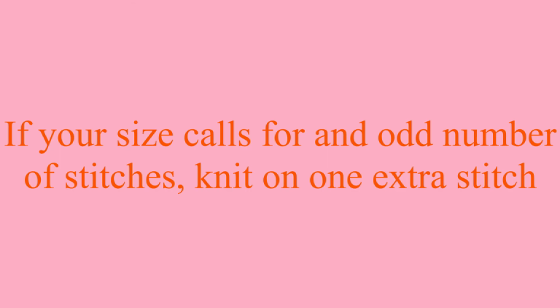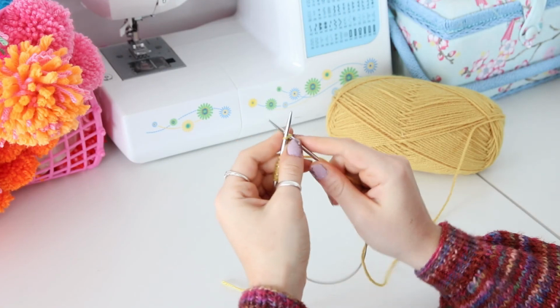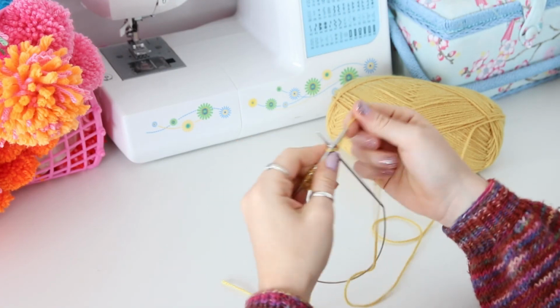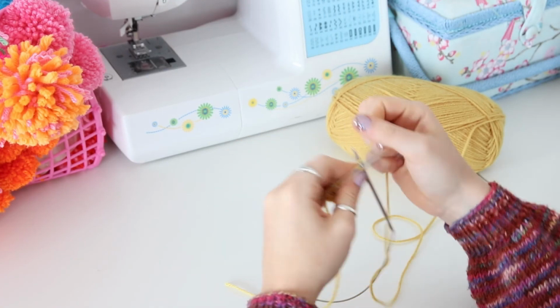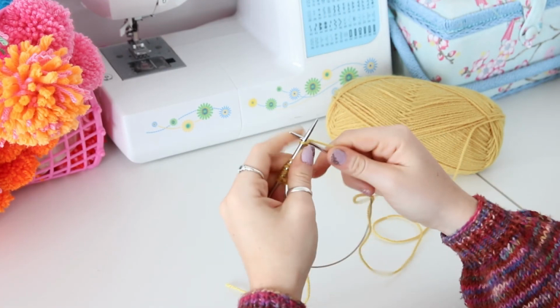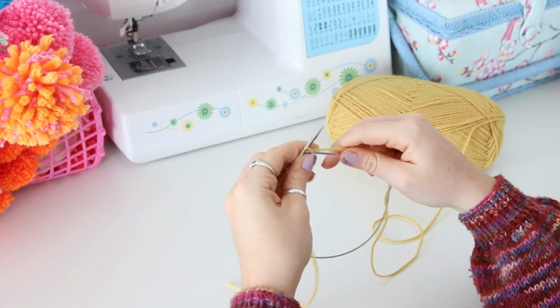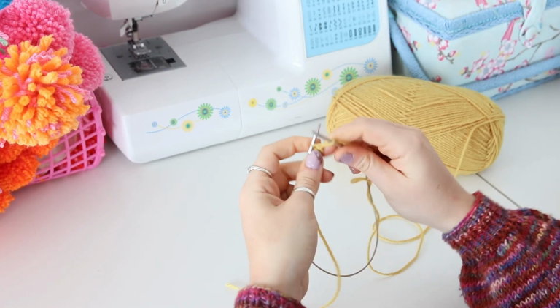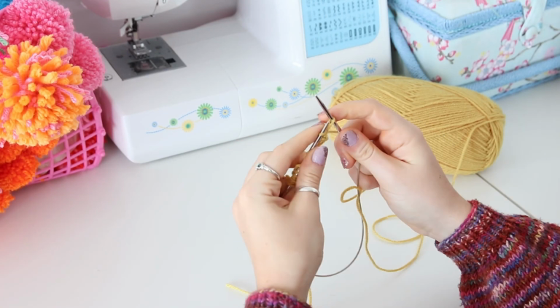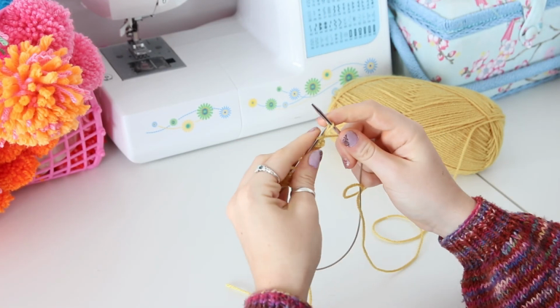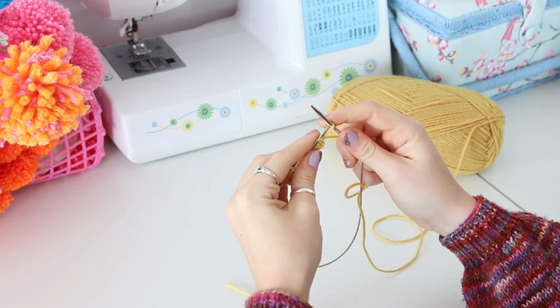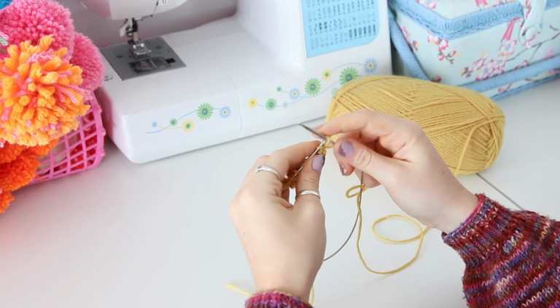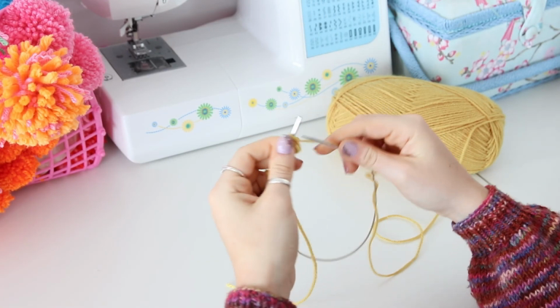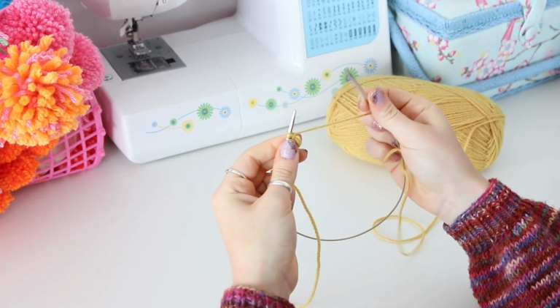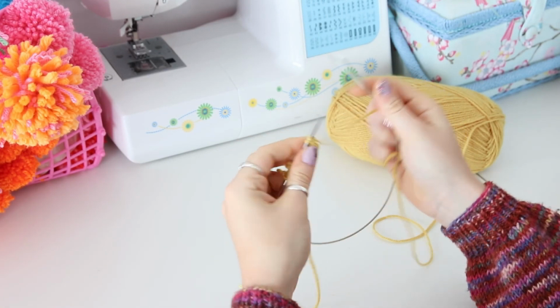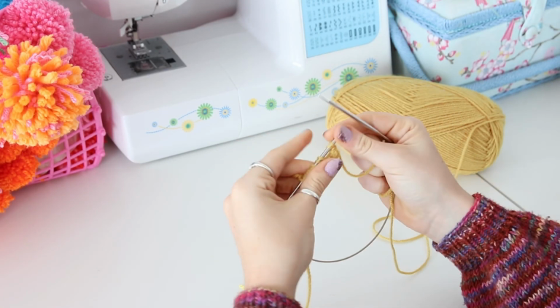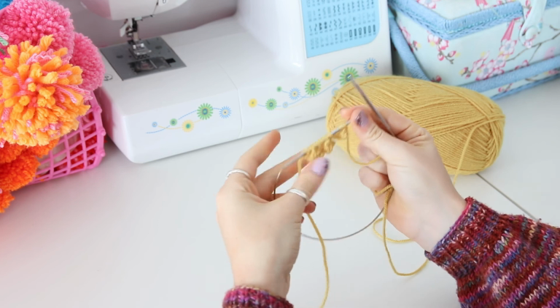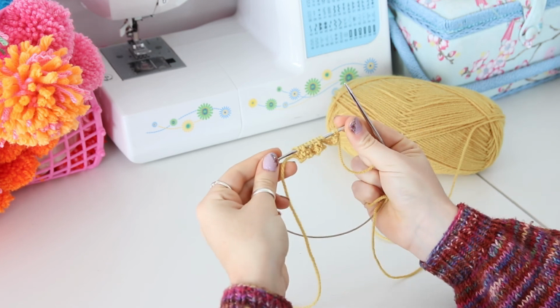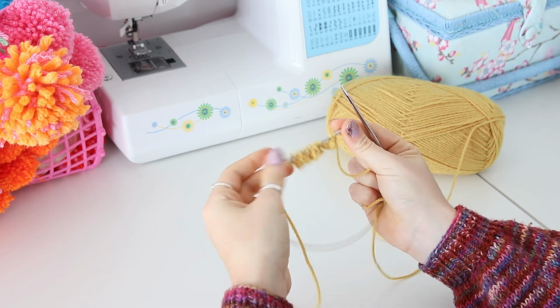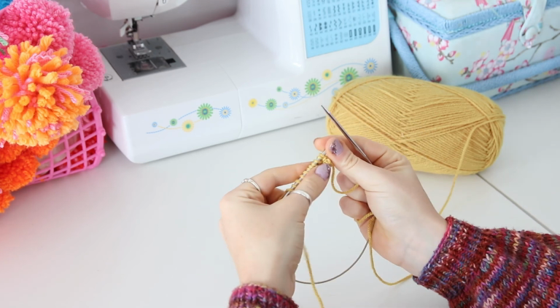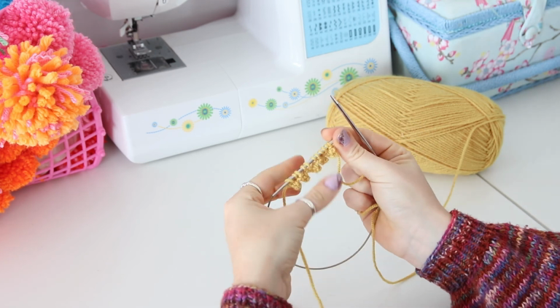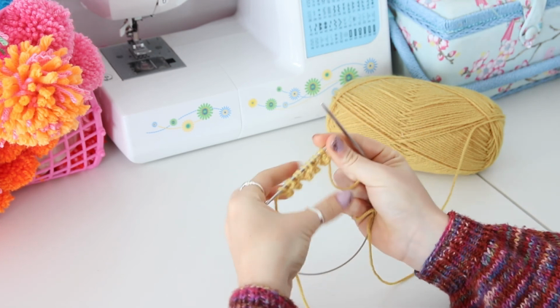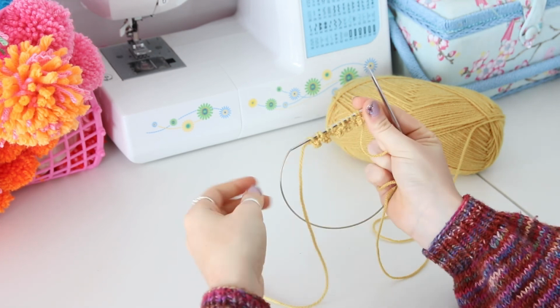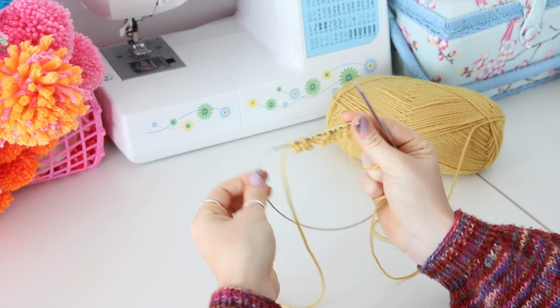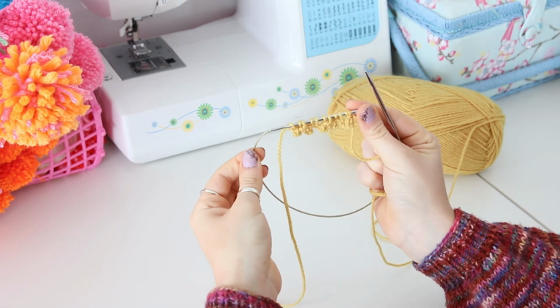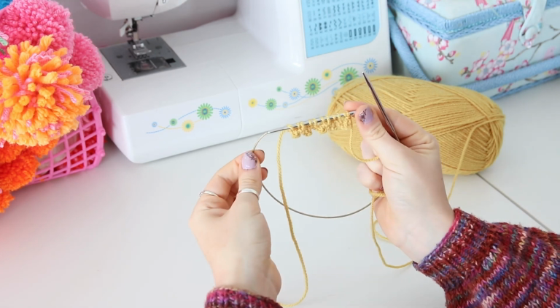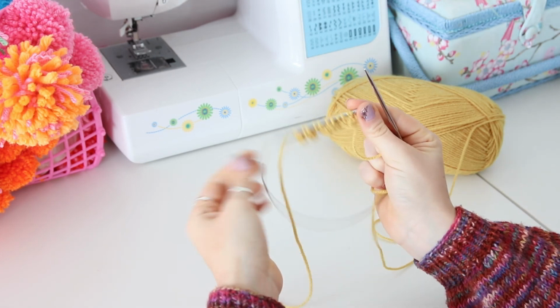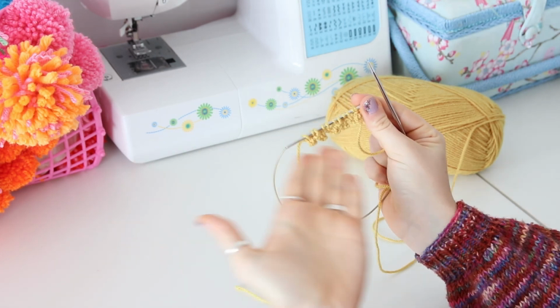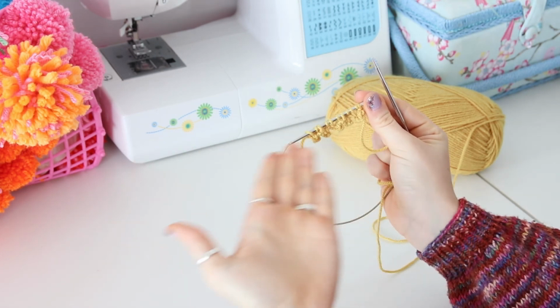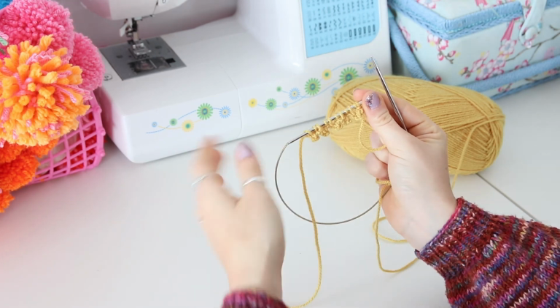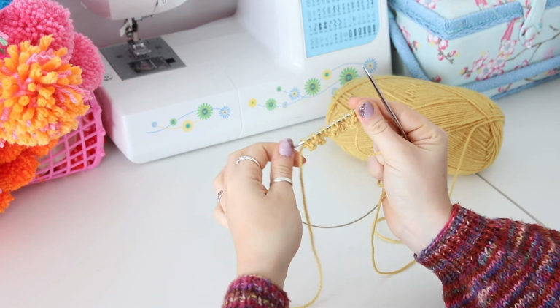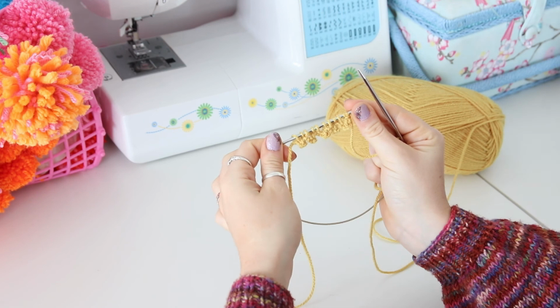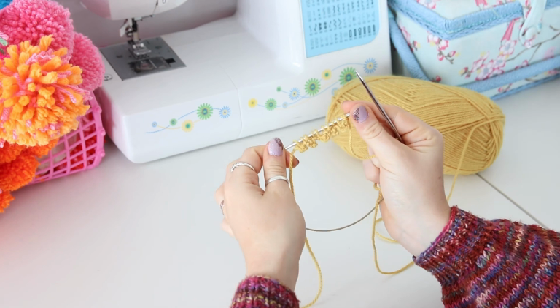If your size calls for an odd number of stitches, use the regular knit-on cast on for the extra odd stitch. And there you have it — a picot cast on.